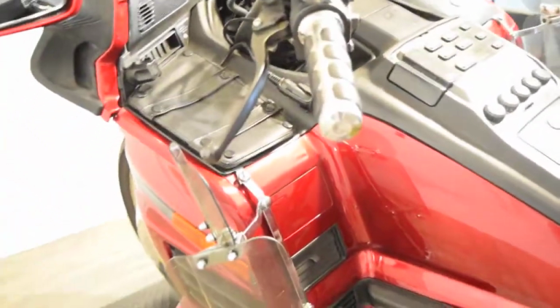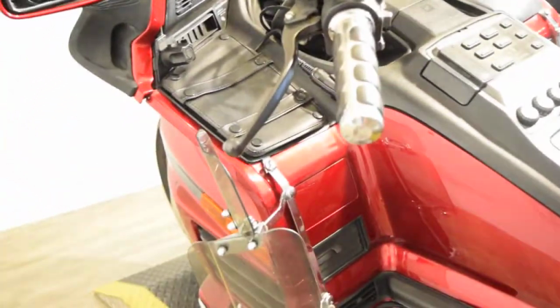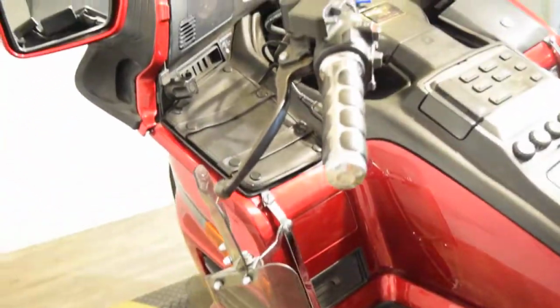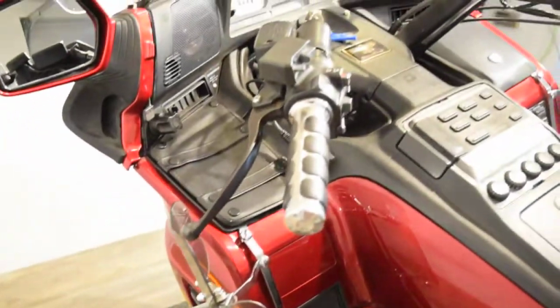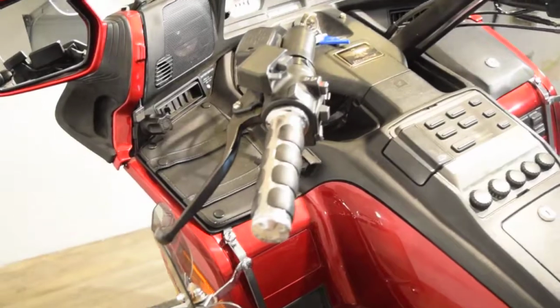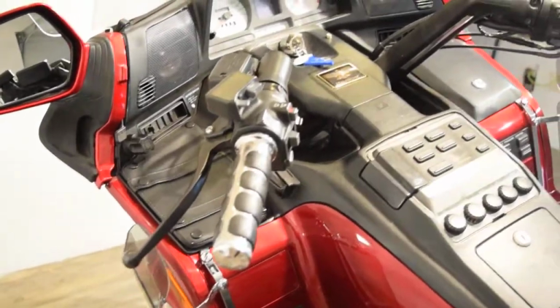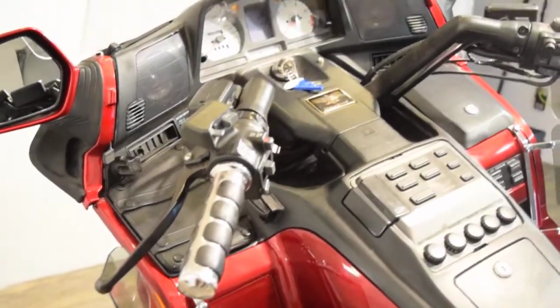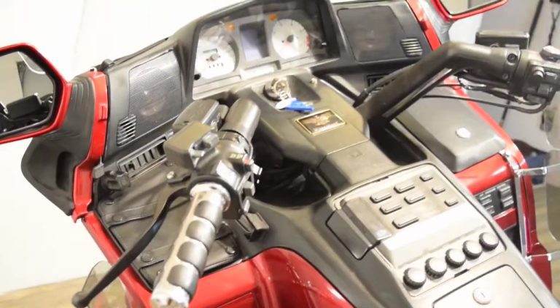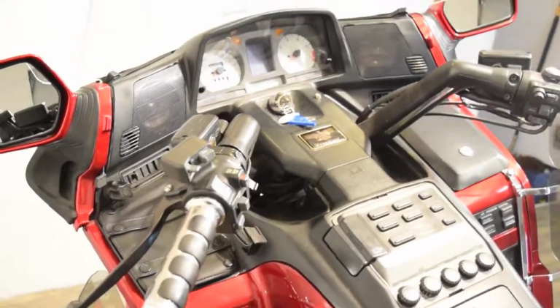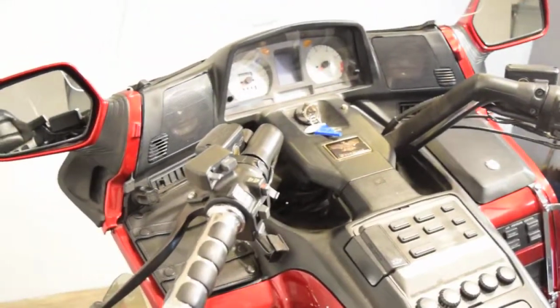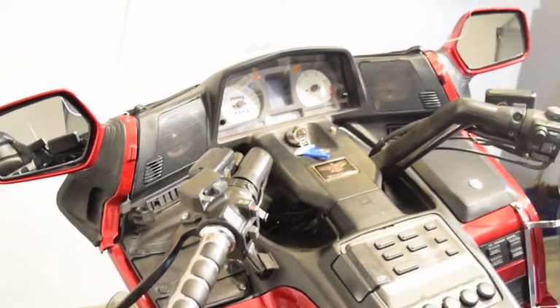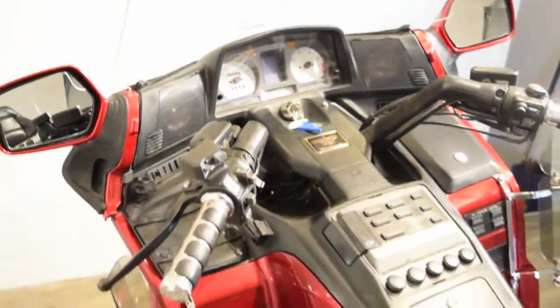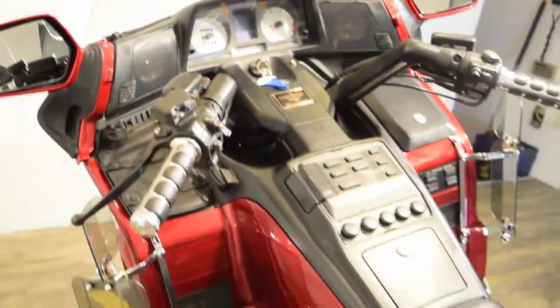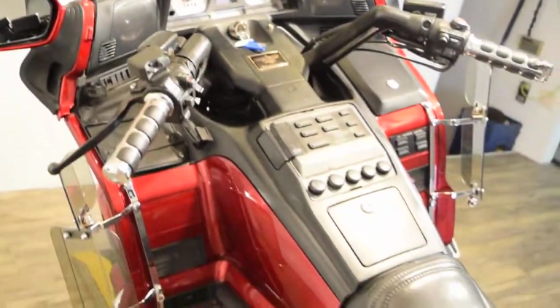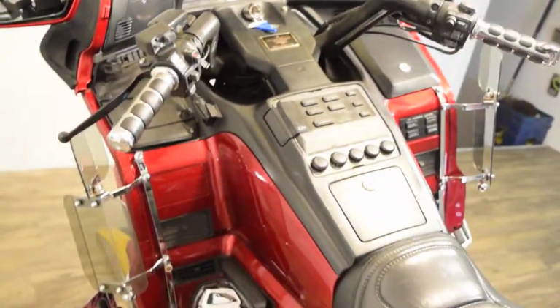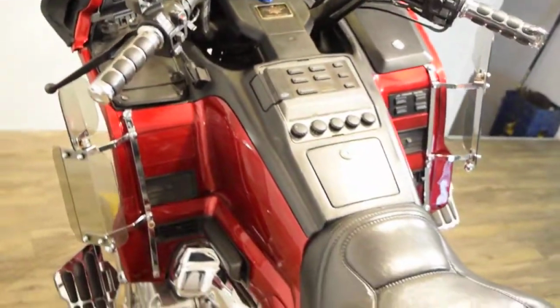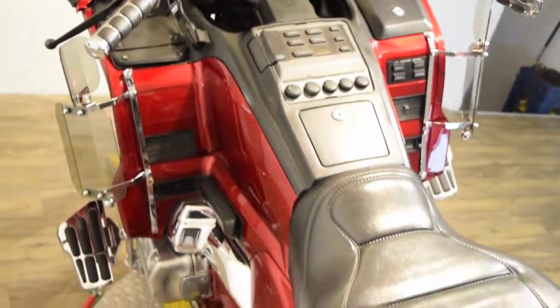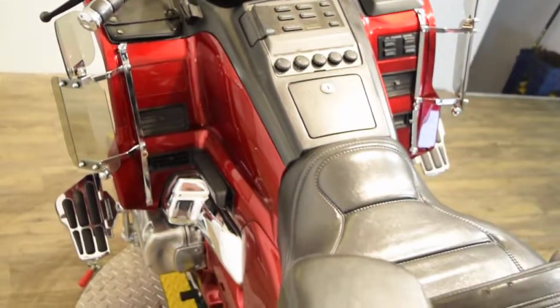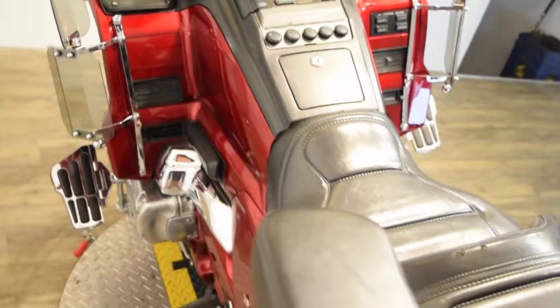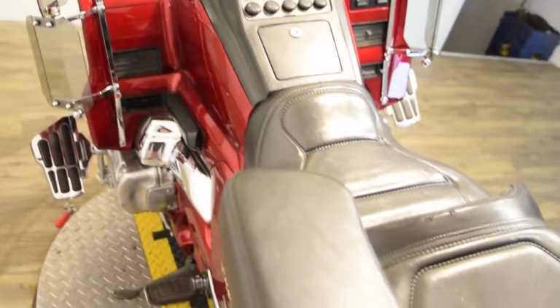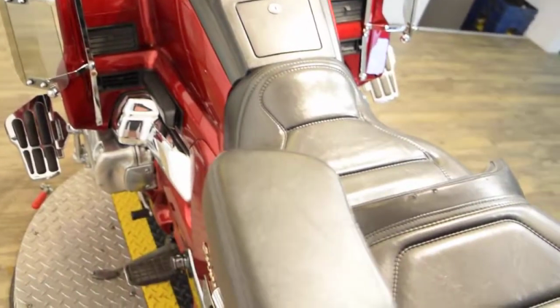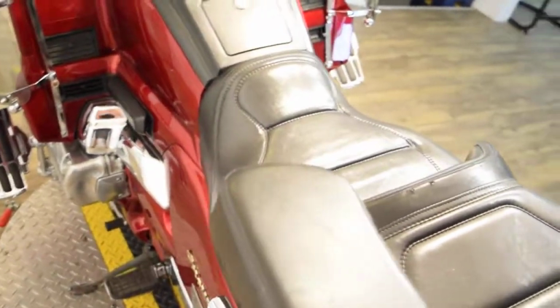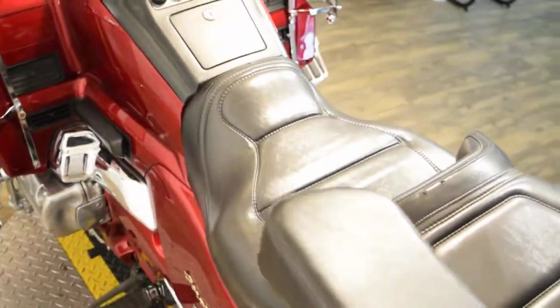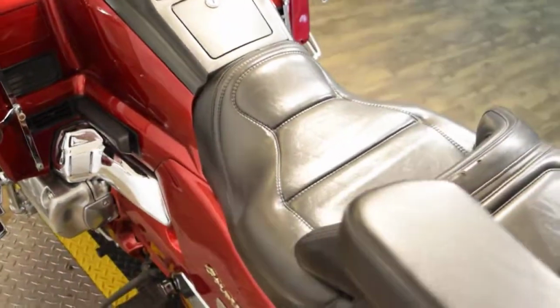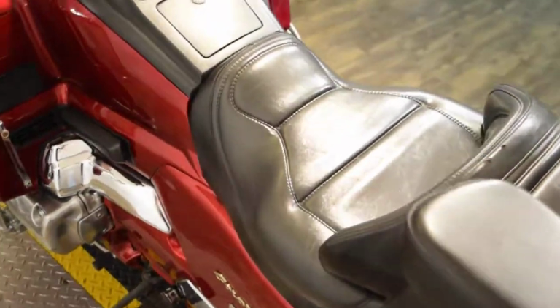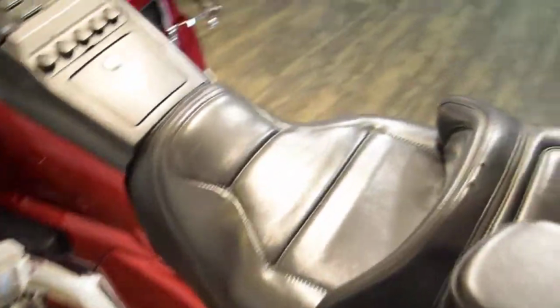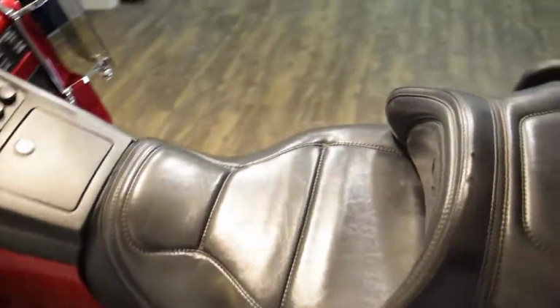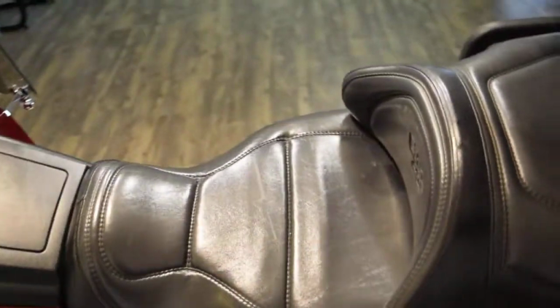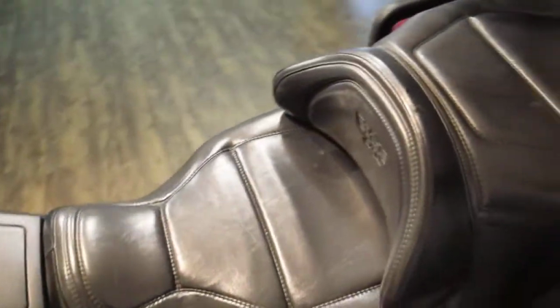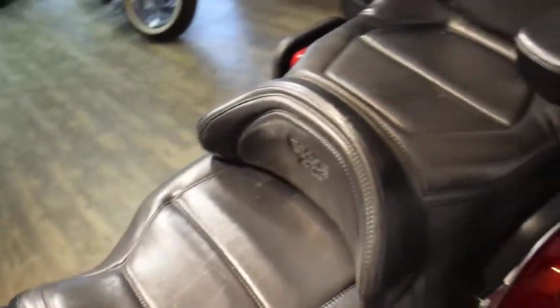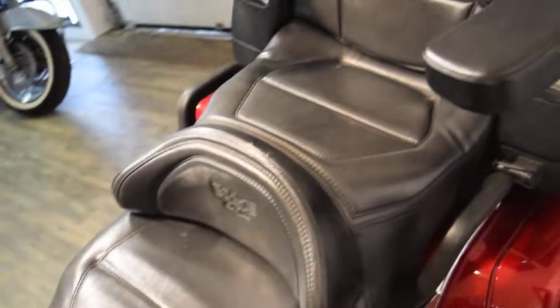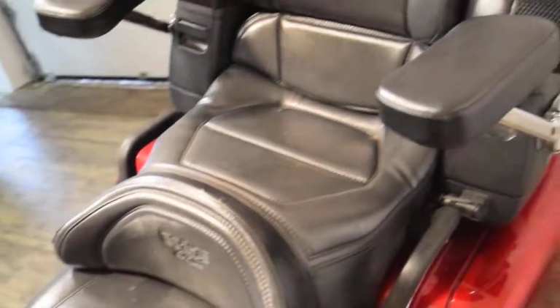Check out our YouTube channel, Monster Power Sports, and like us on Facebook. All of our bikes are service and safety inspected, and you can get a 30-day warranty on this particular bike when you buy it.